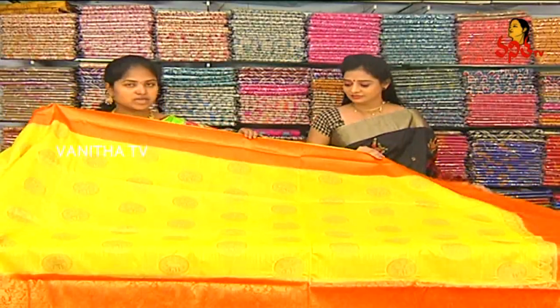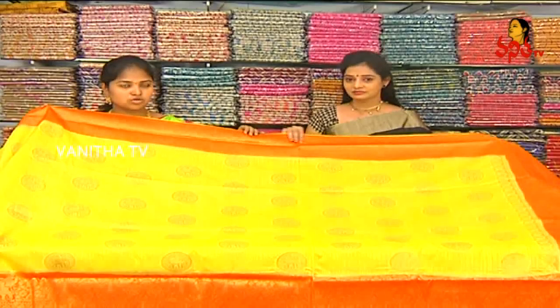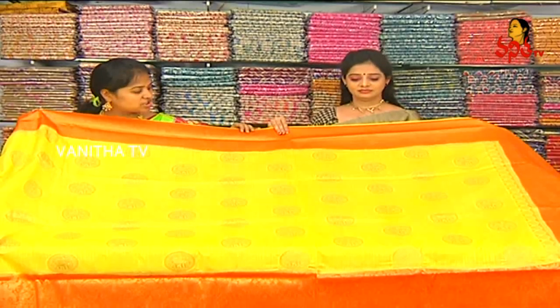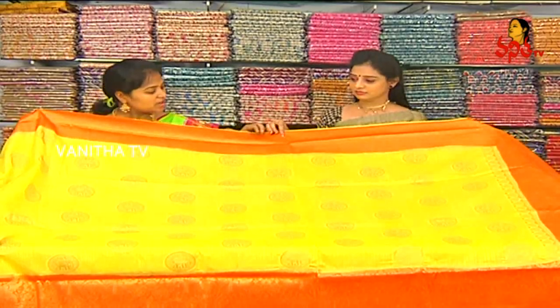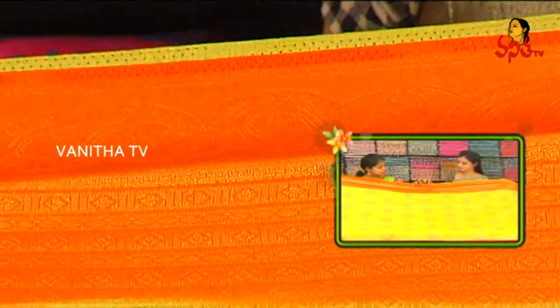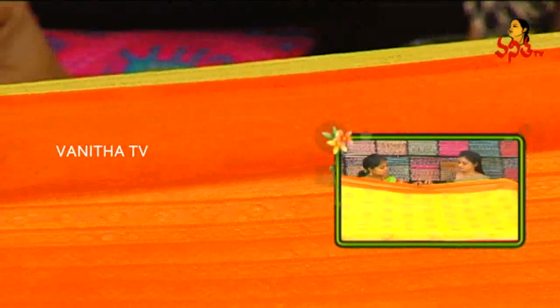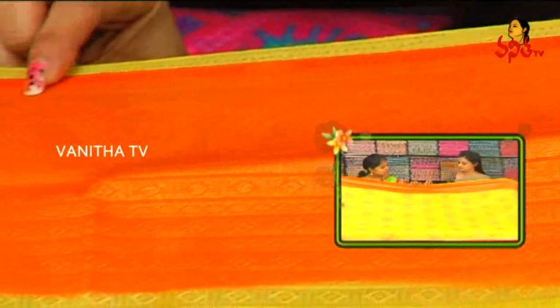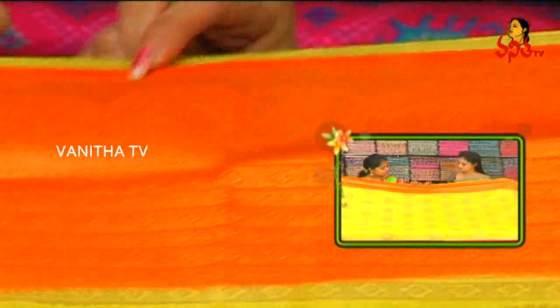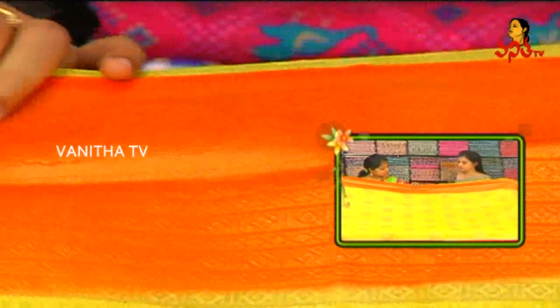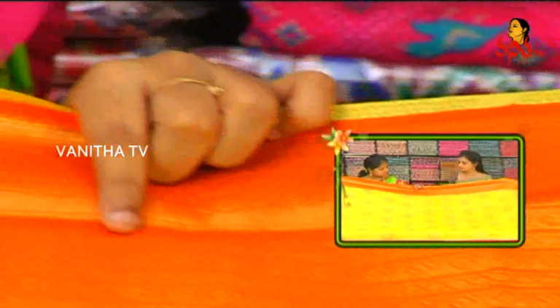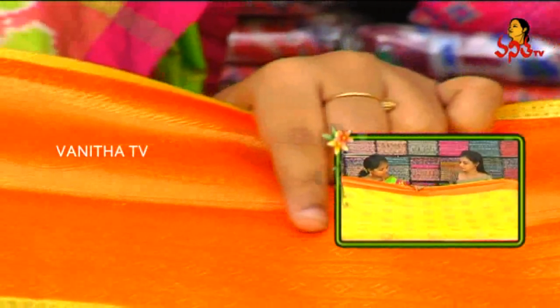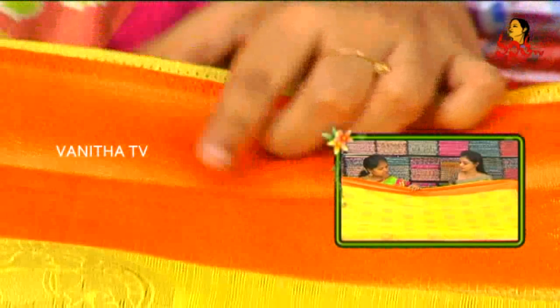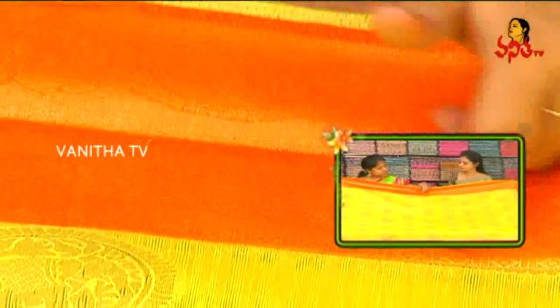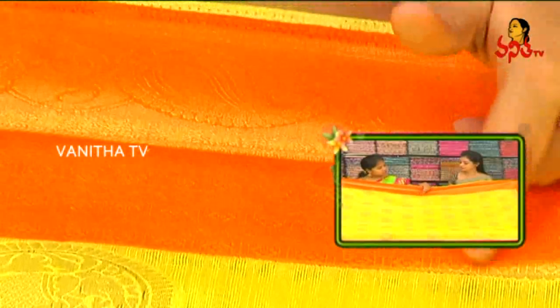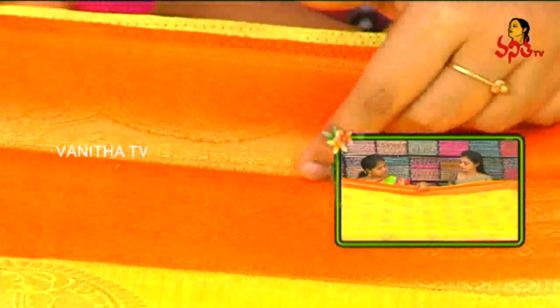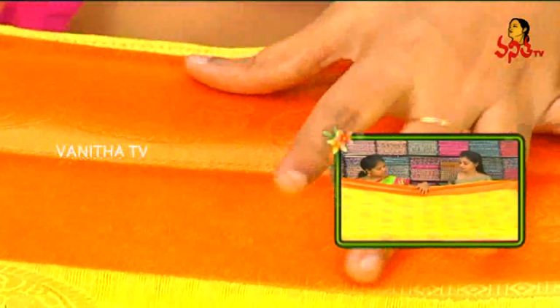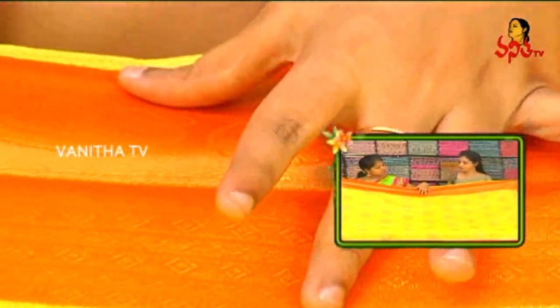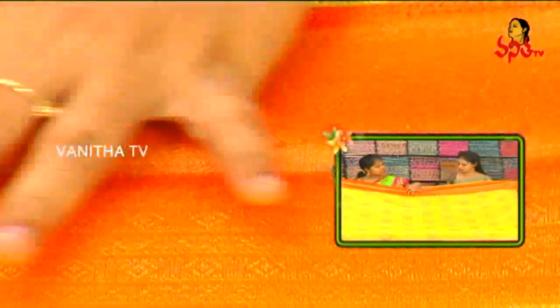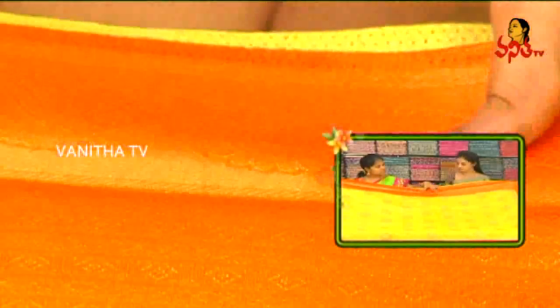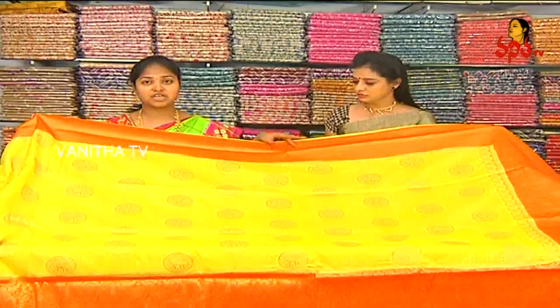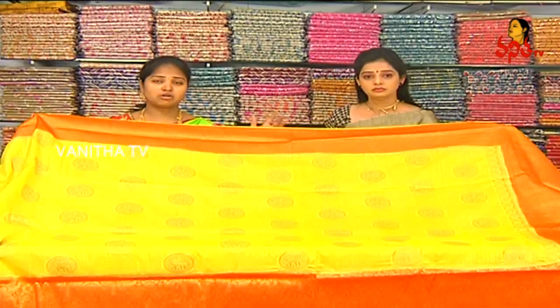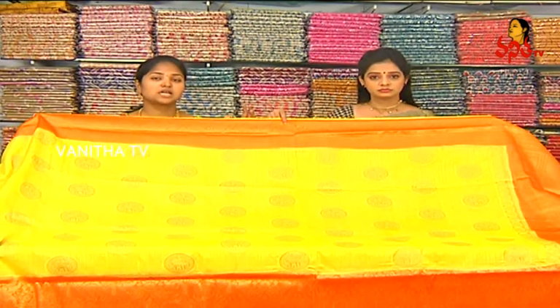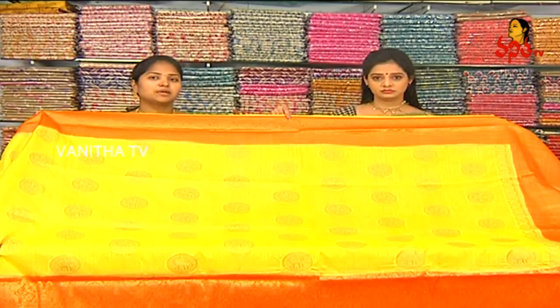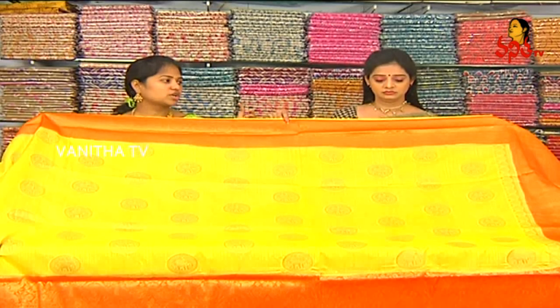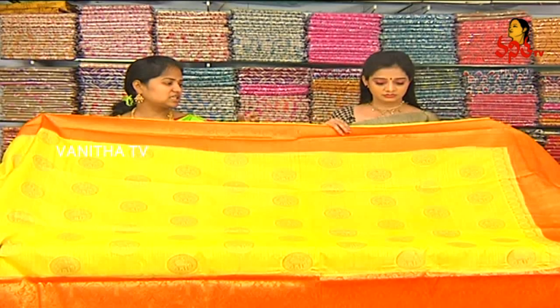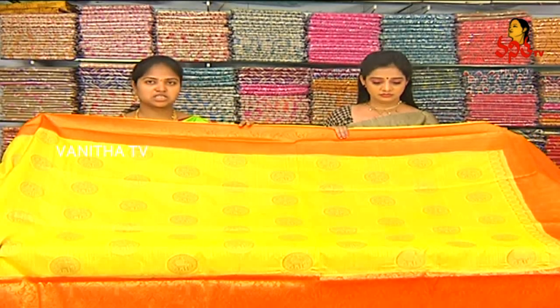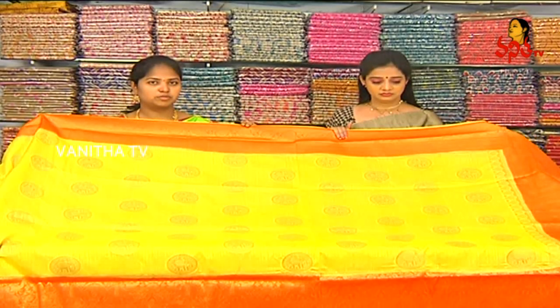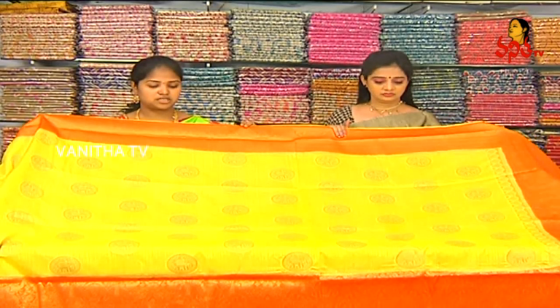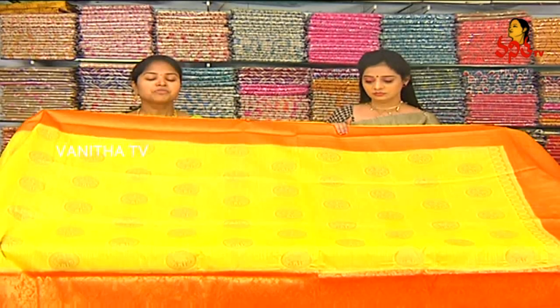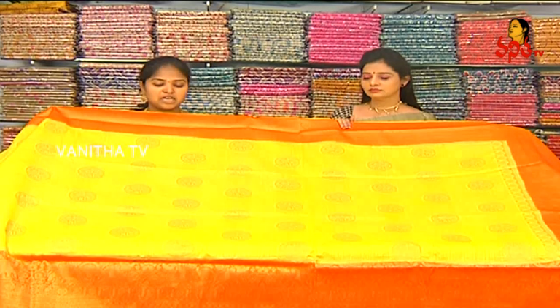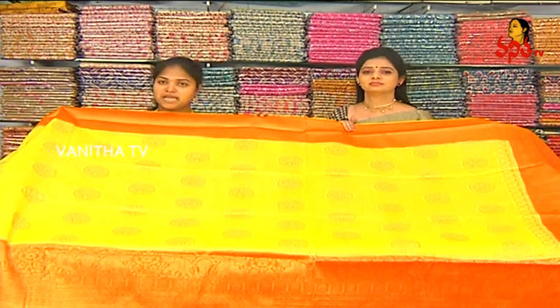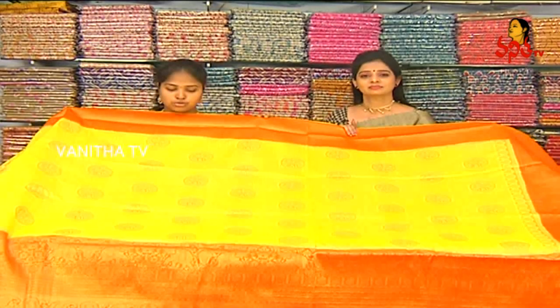We have a fine orange color combination. We have a border tissue with mango creeper, a border with a diamond design, and a line spice. Our border has a different contrast here with orange, and a different color for the lemon yellow and orange.